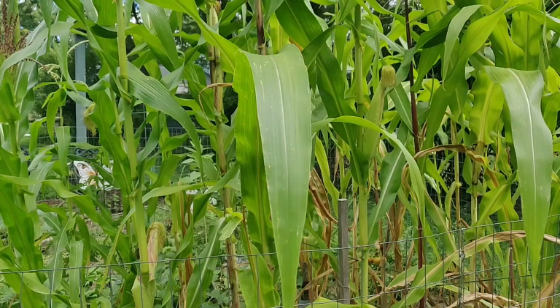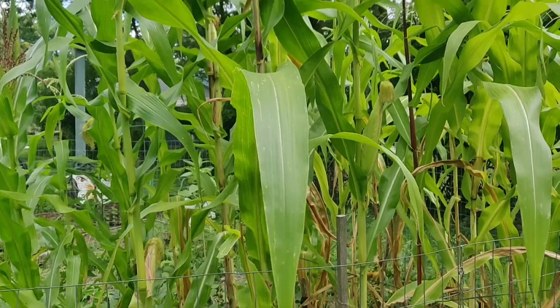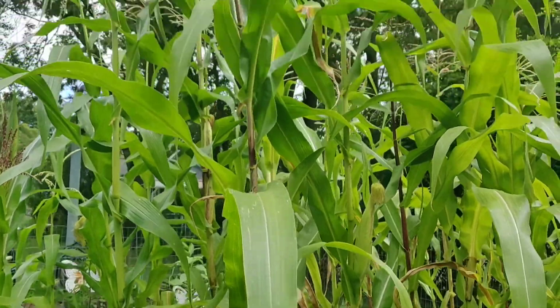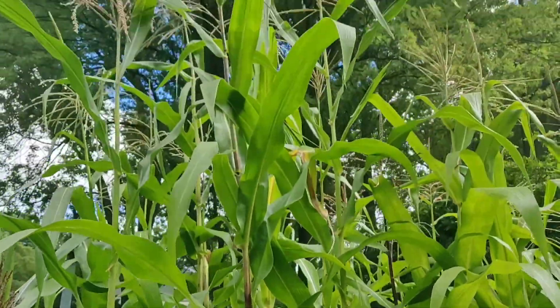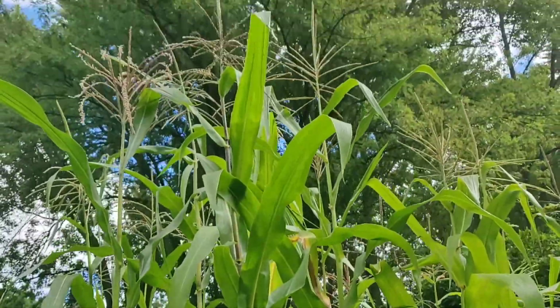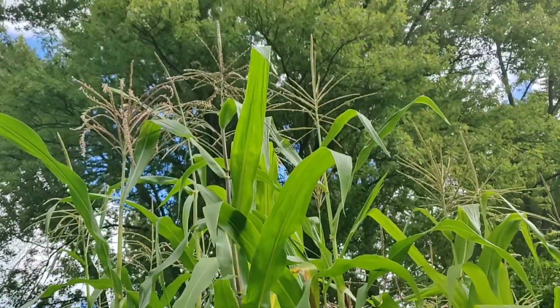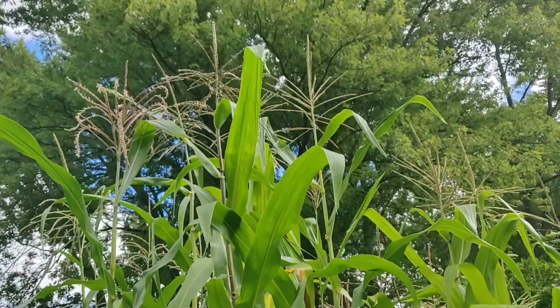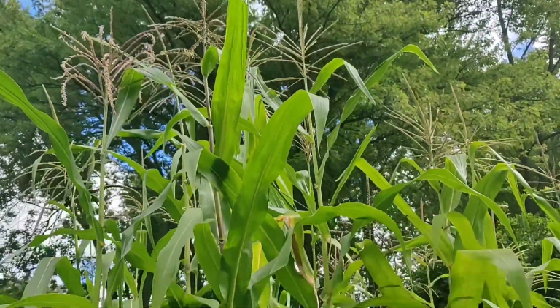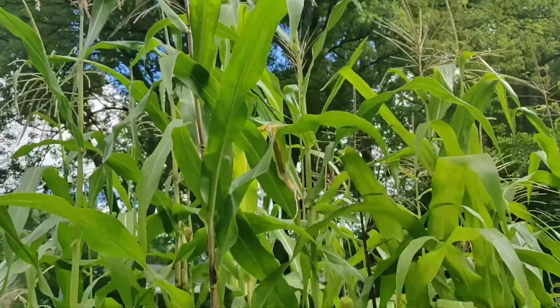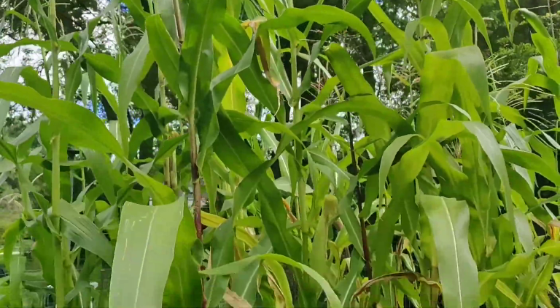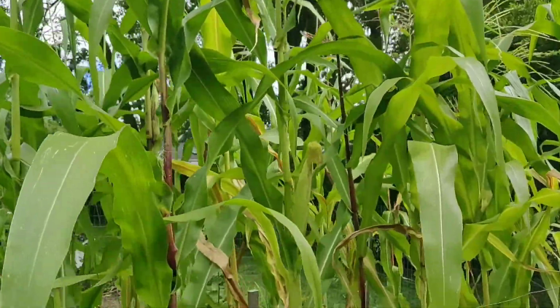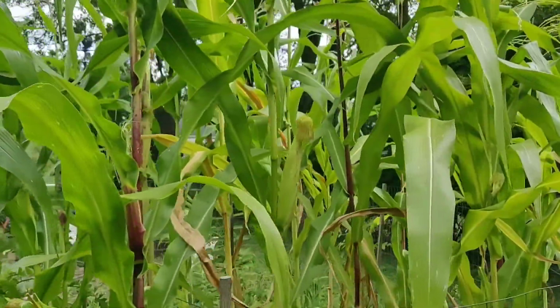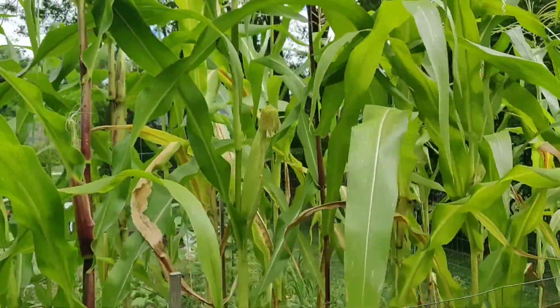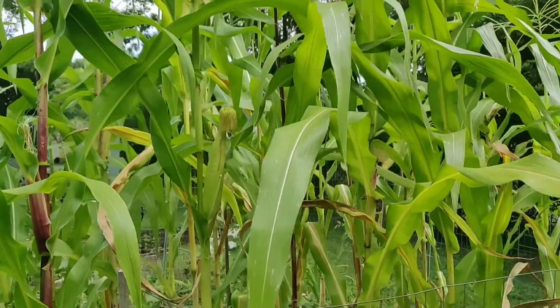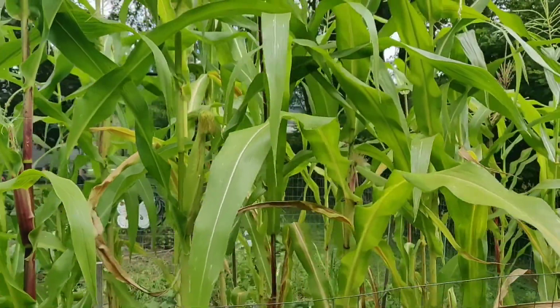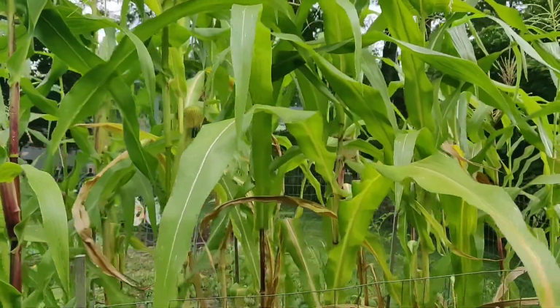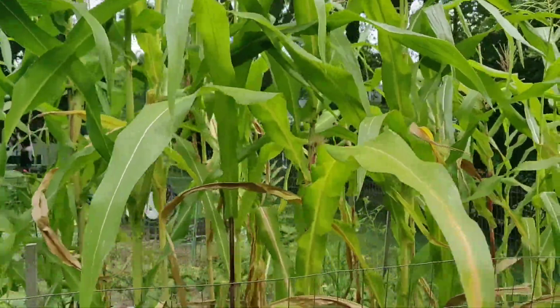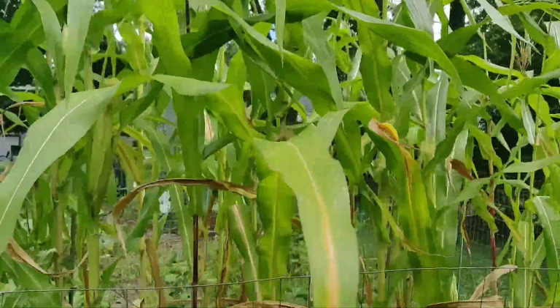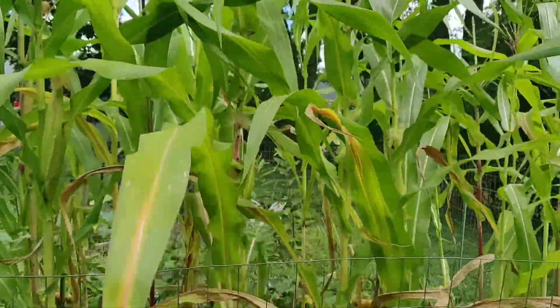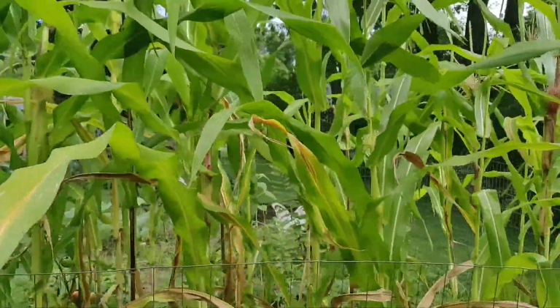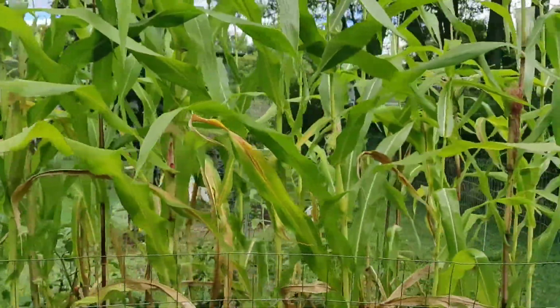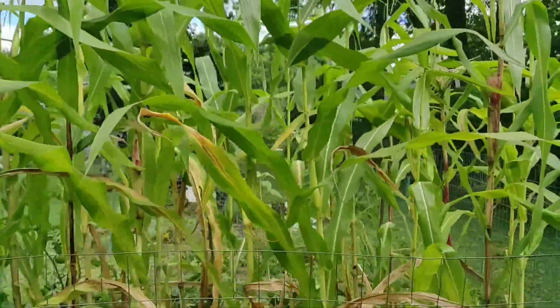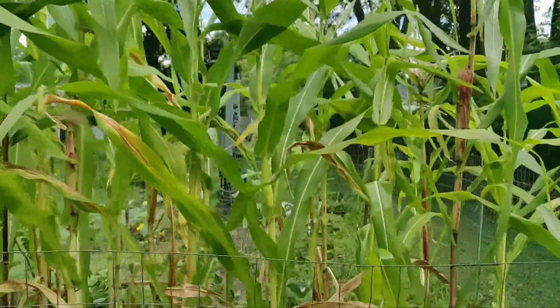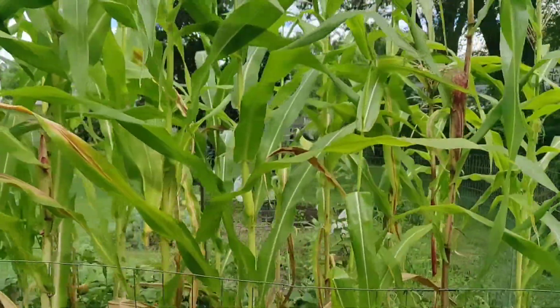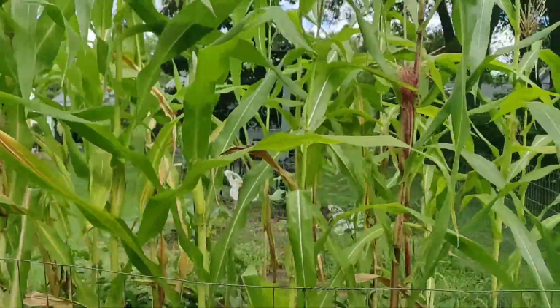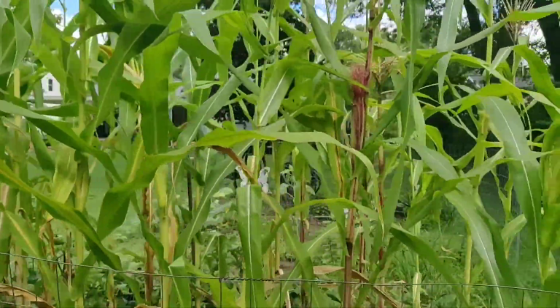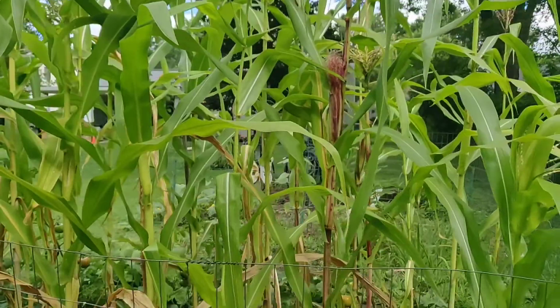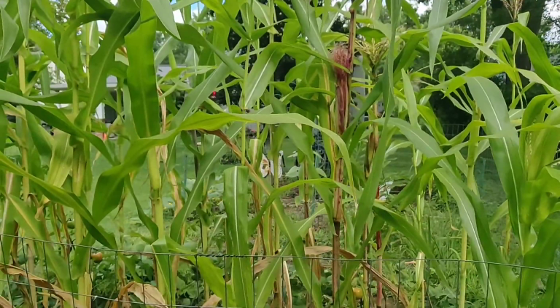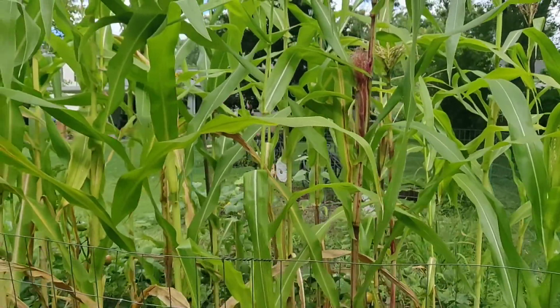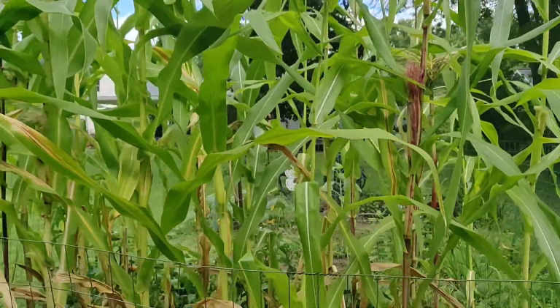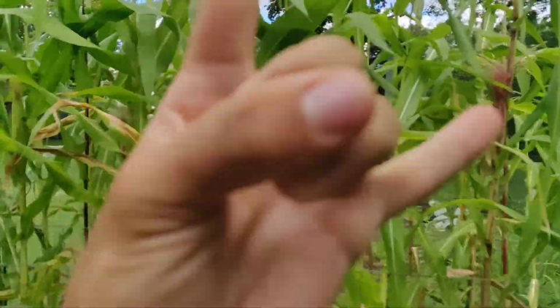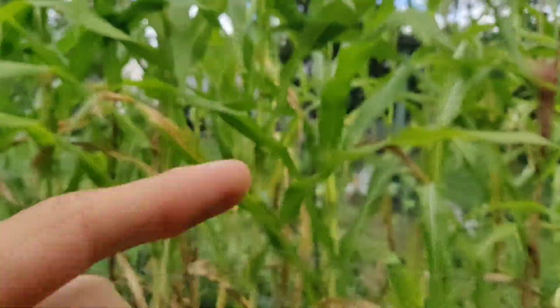Good morning everyone. It's a beautiful crisp Sunday — excellent weather to be out in the garden. It's been a while since I've given you guys a little tour, so let's get this update going.